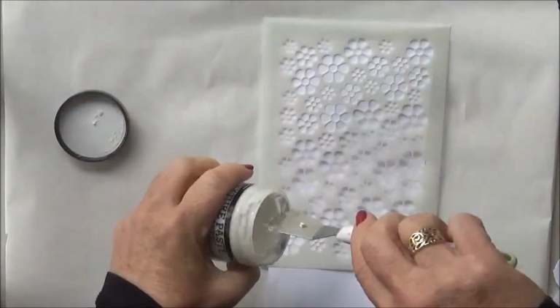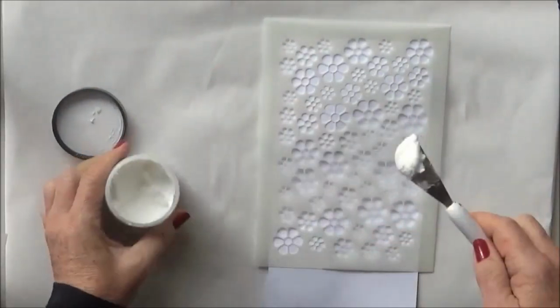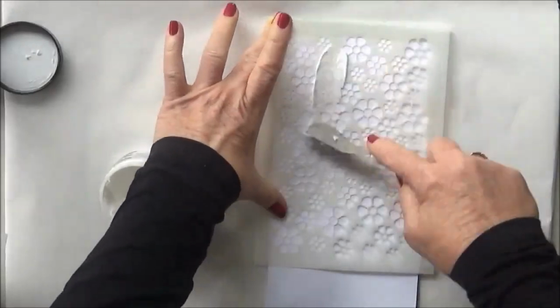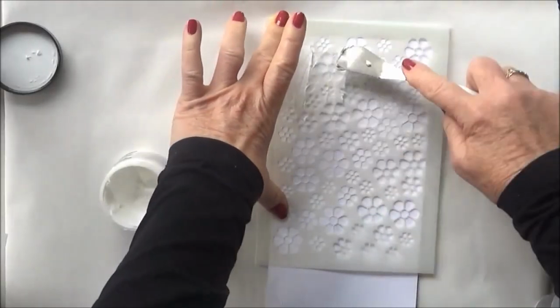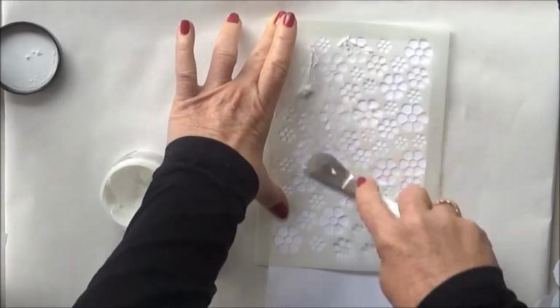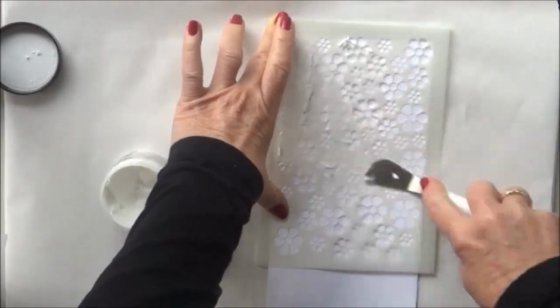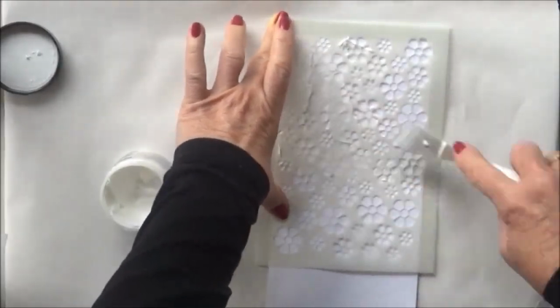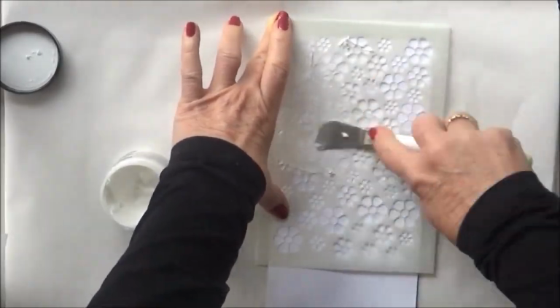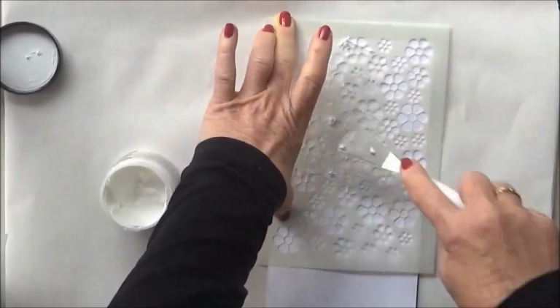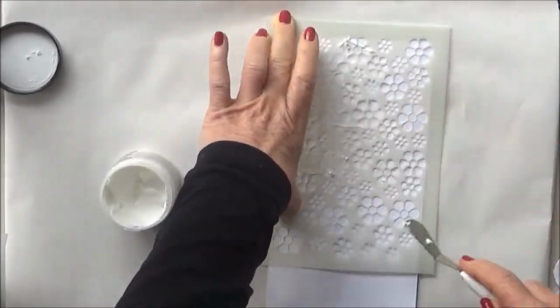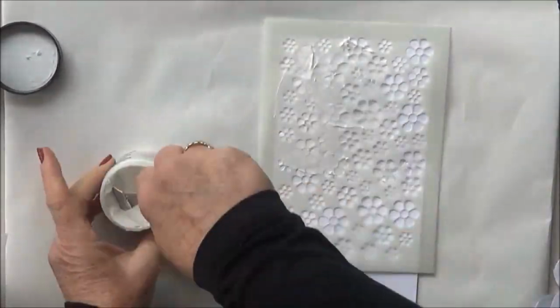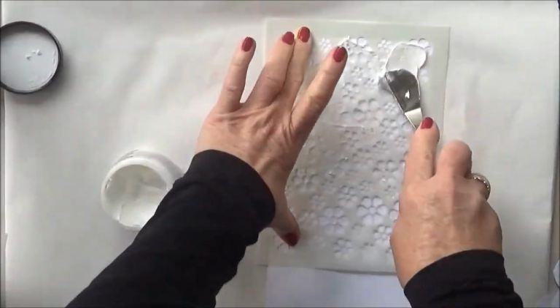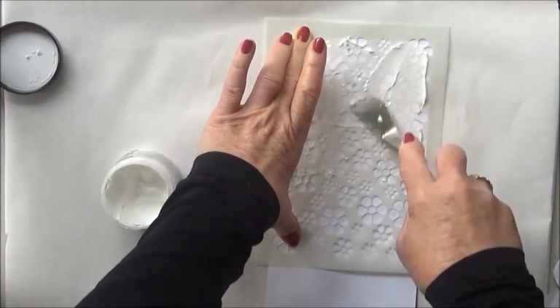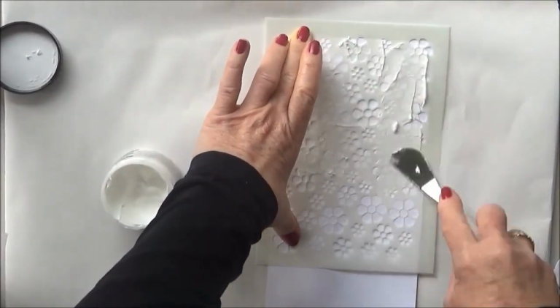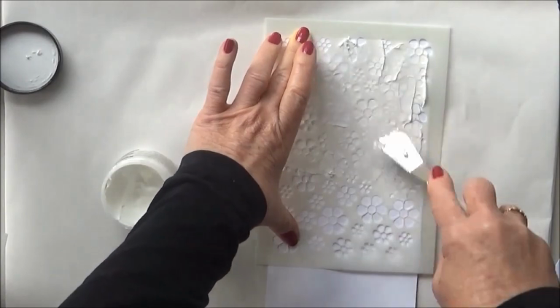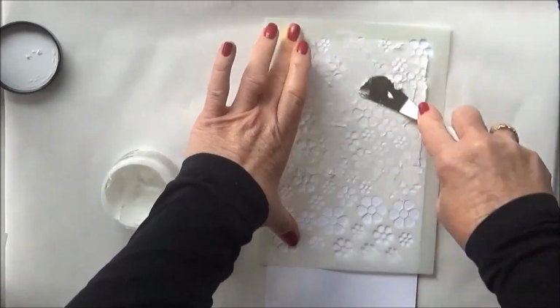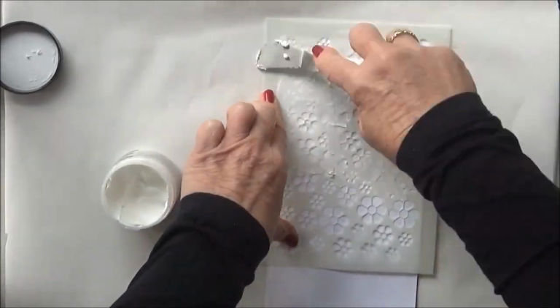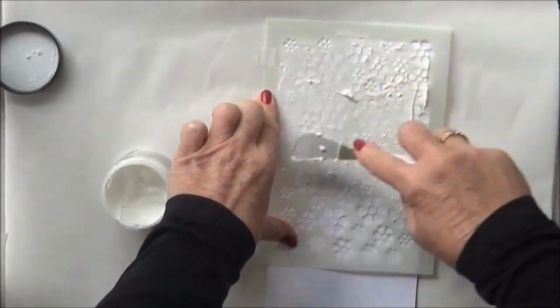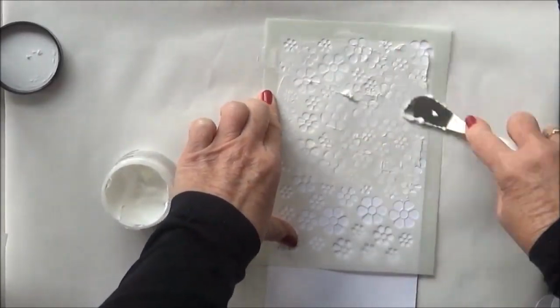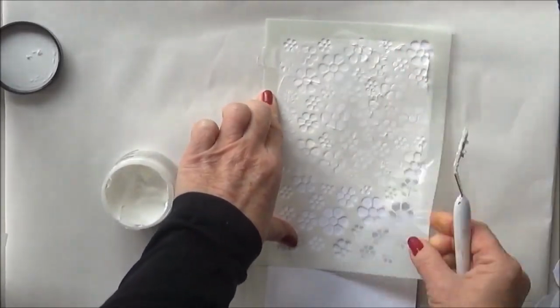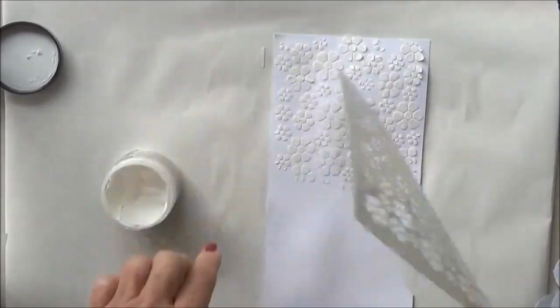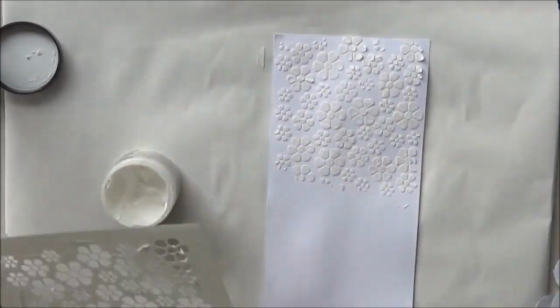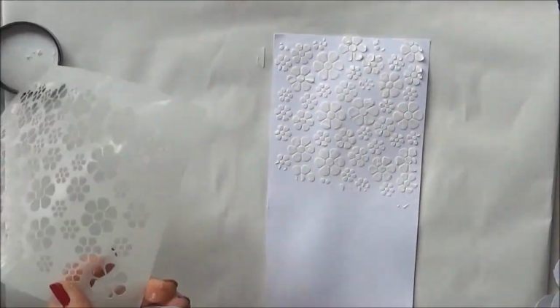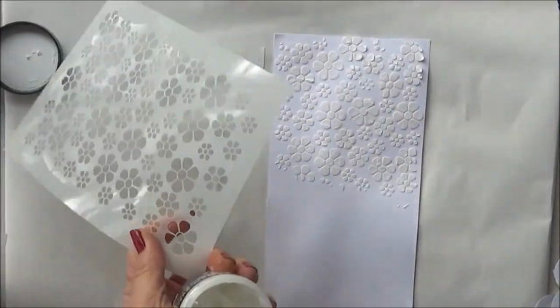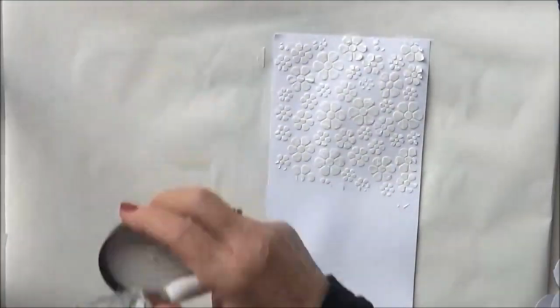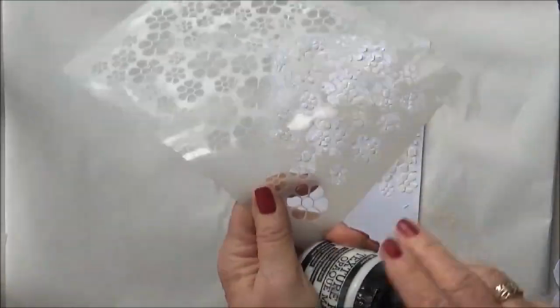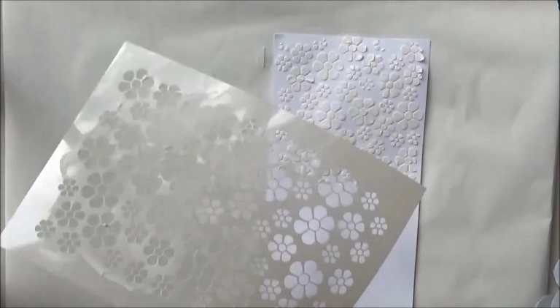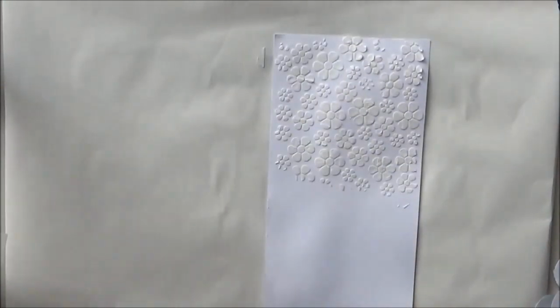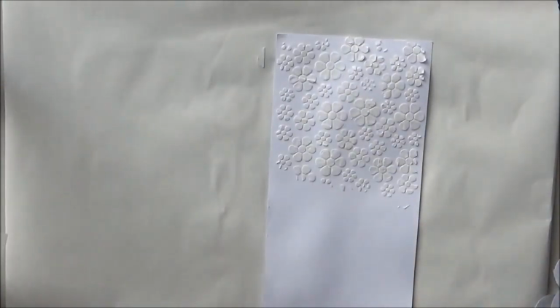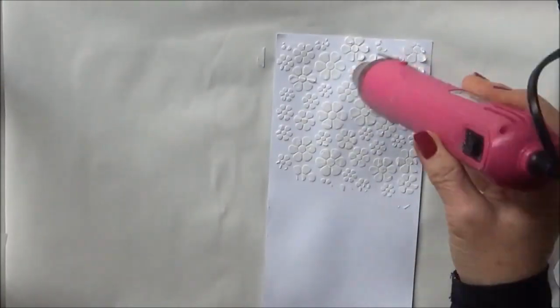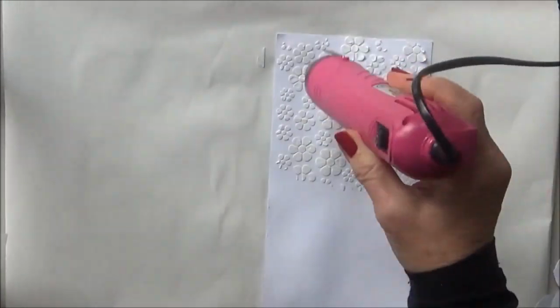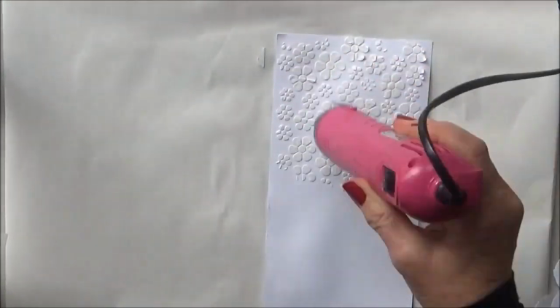While I've got a mess going and I'm stenciling, I'm just going to stencil another bit of texture paste onto a scrap of white card because I want to color and punch out some little discs to add into the layers.